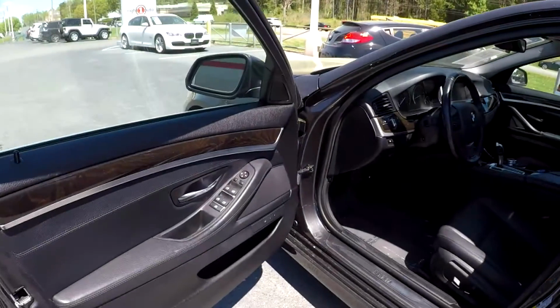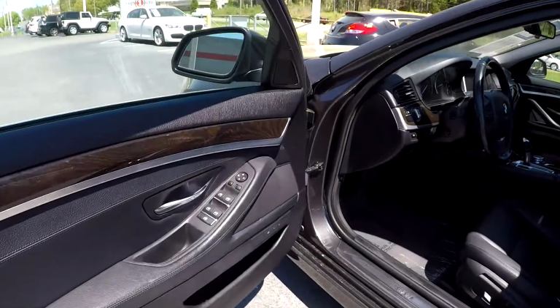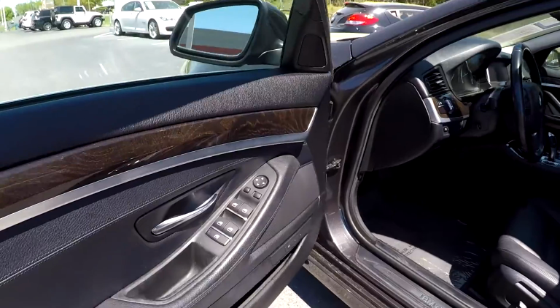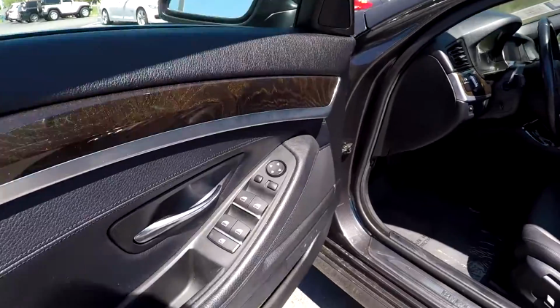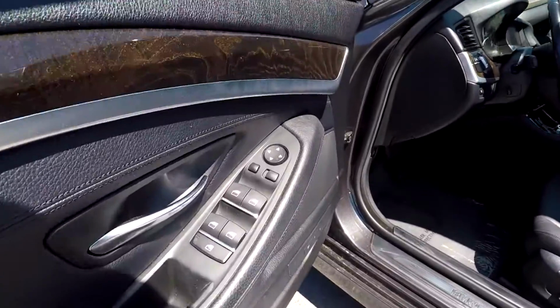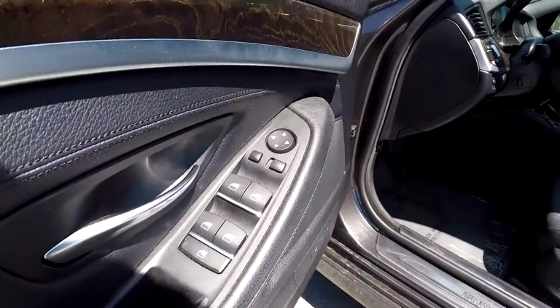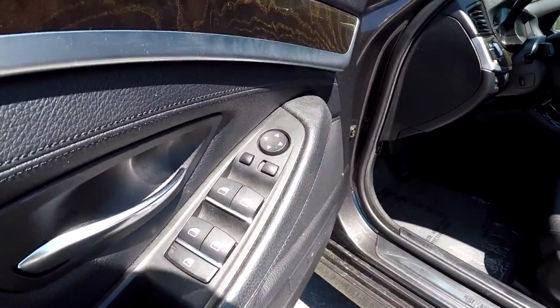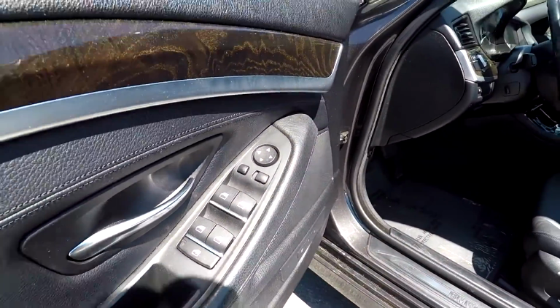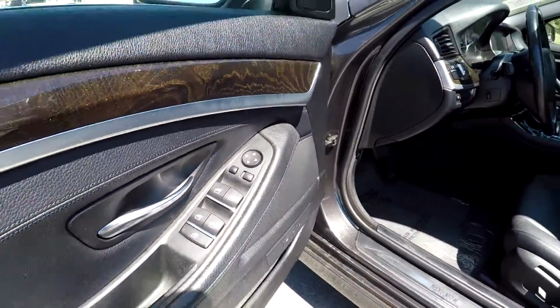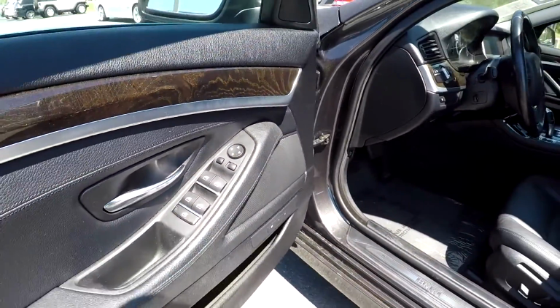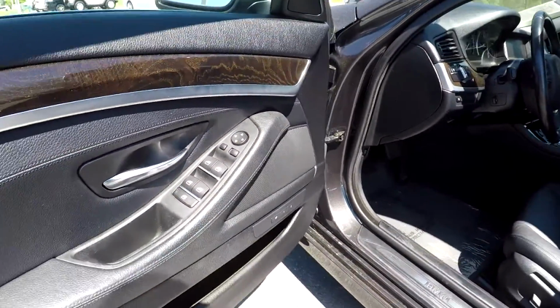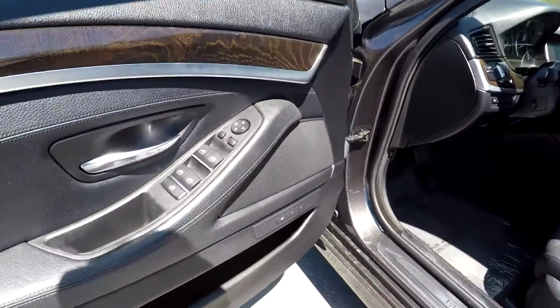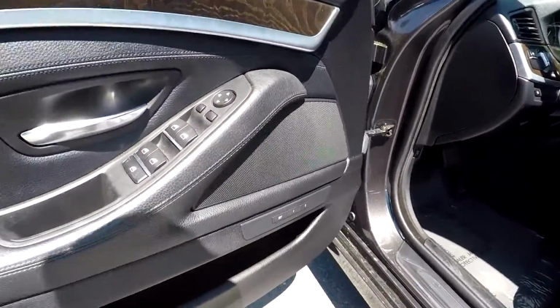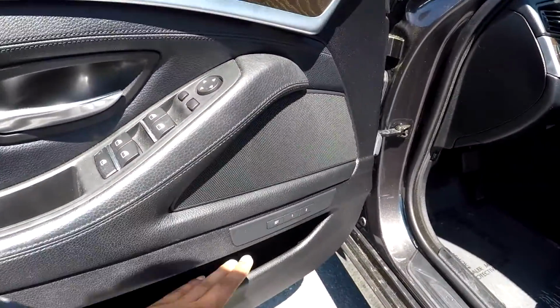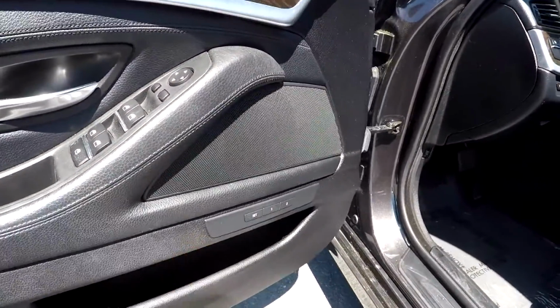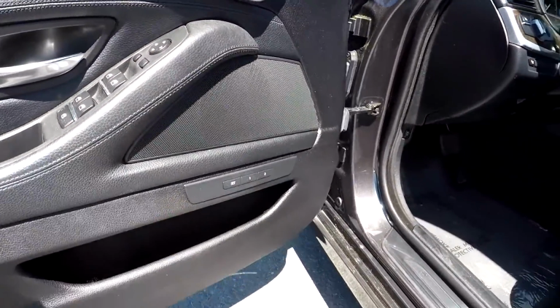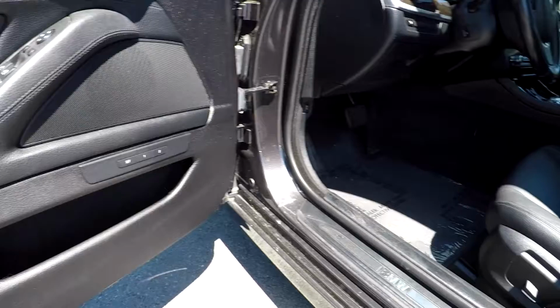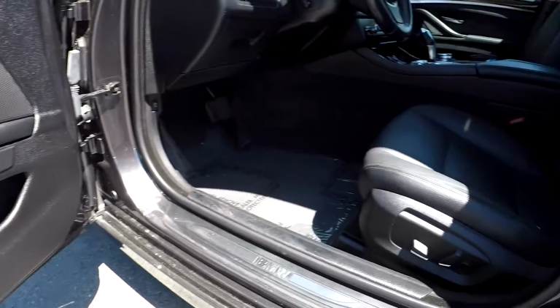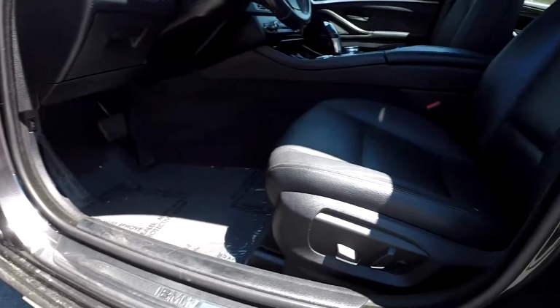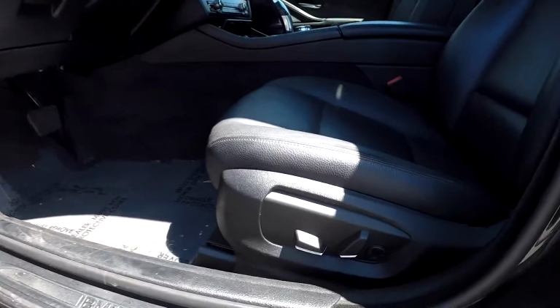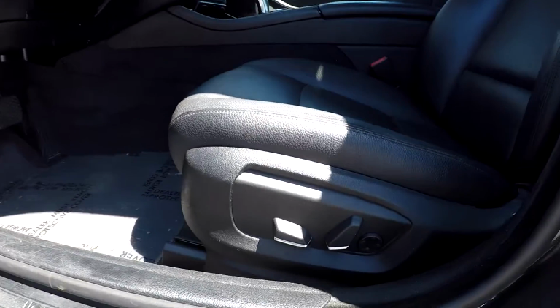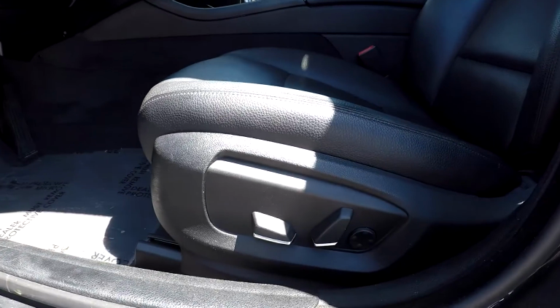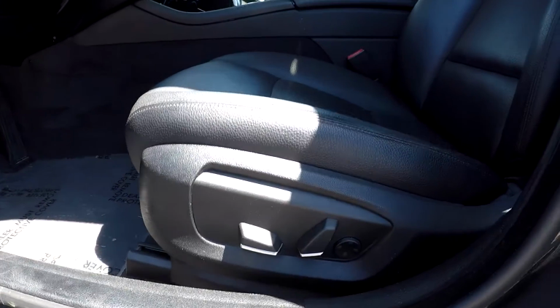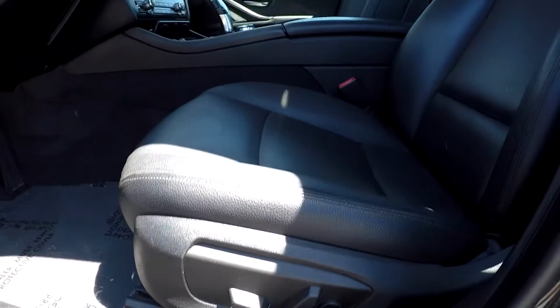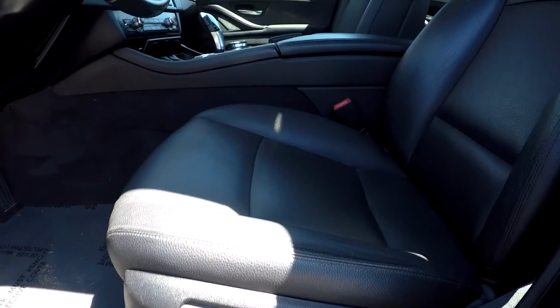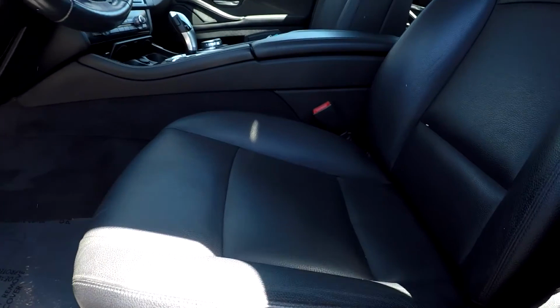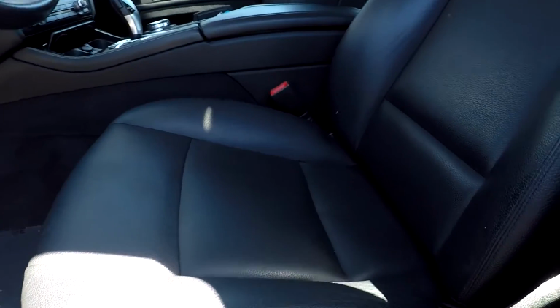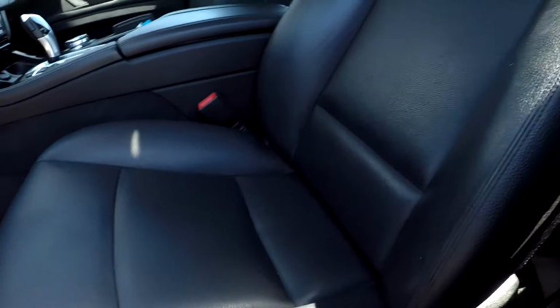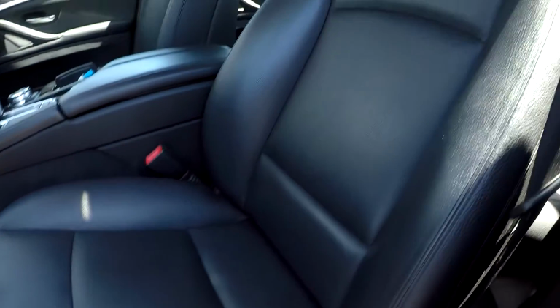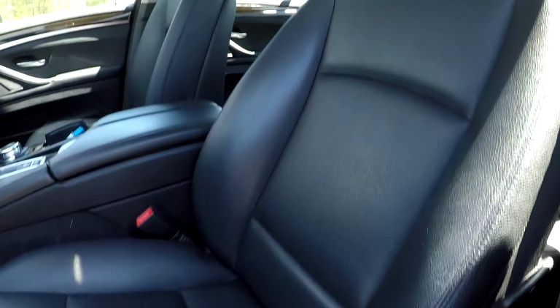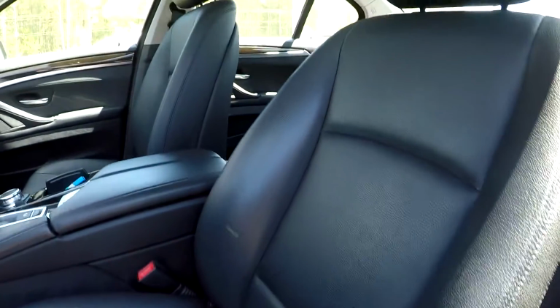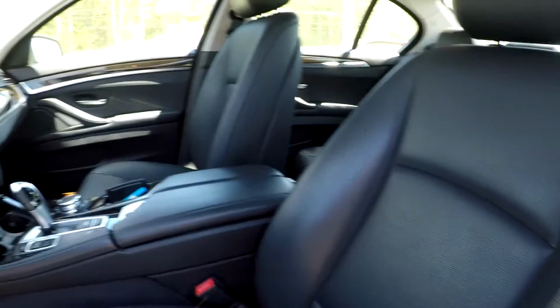Starting out here on your driver's side, your front seat is going to have fully powered locks and windows. You will have two presets here for your seats, and your seats will be fully powered. Nice, soft black leather seats here for your interior.